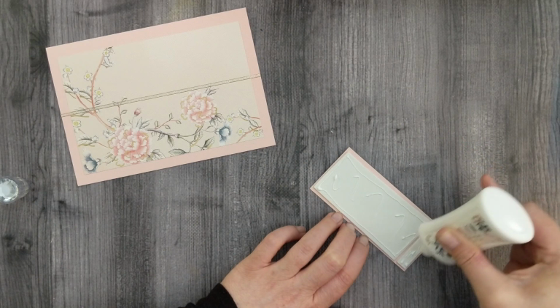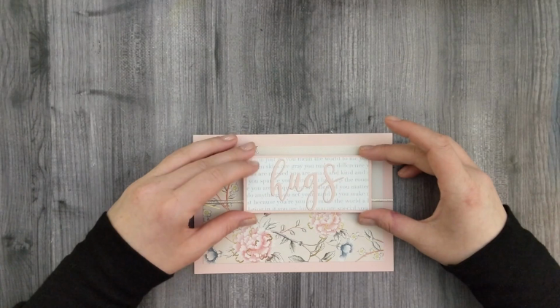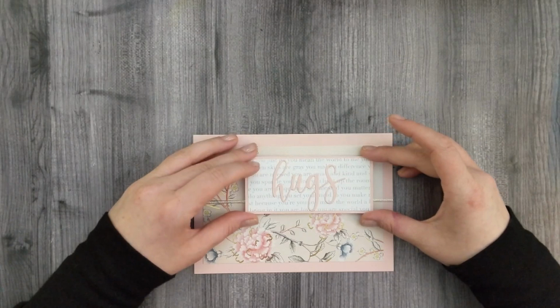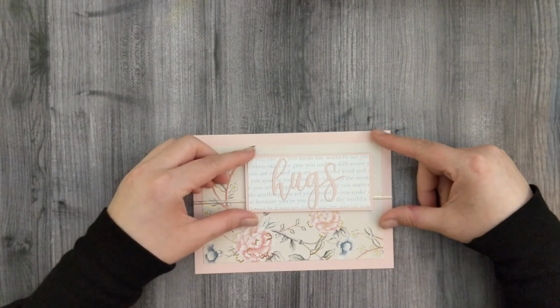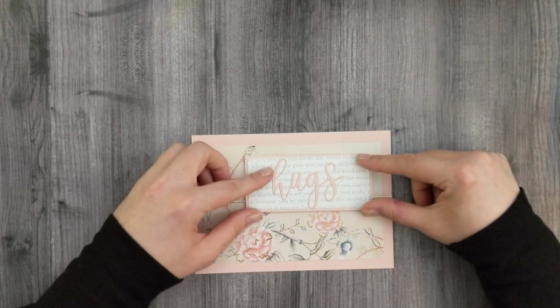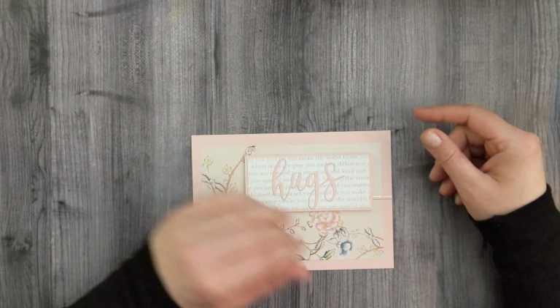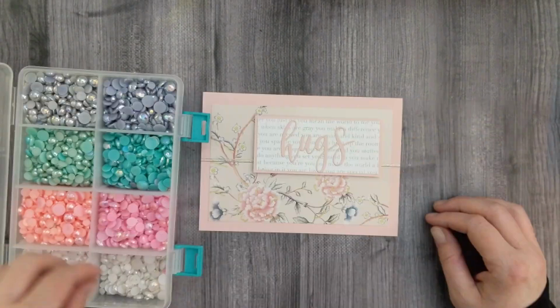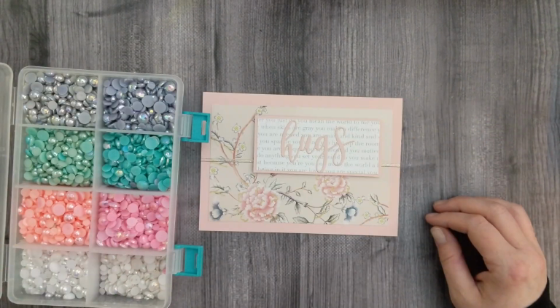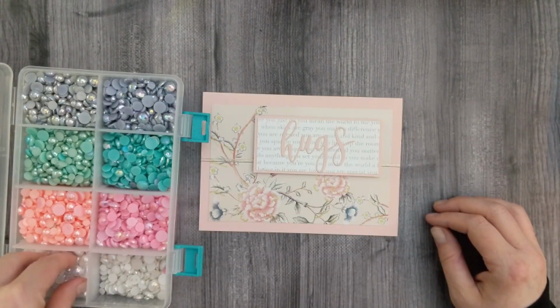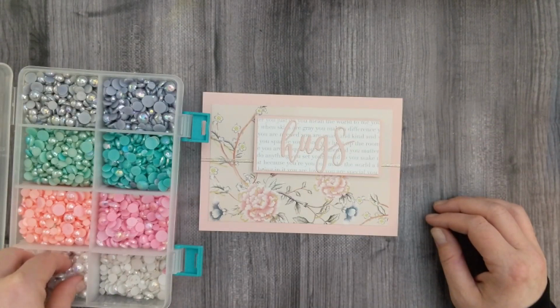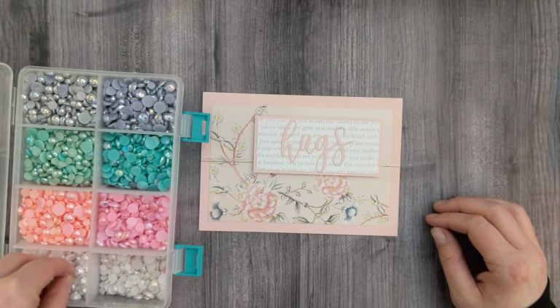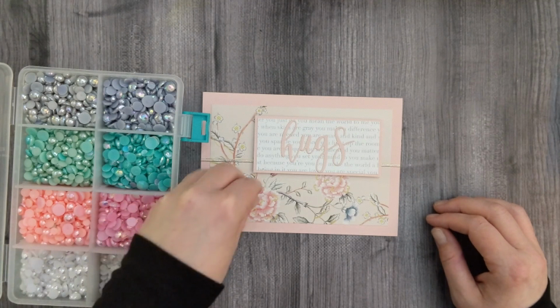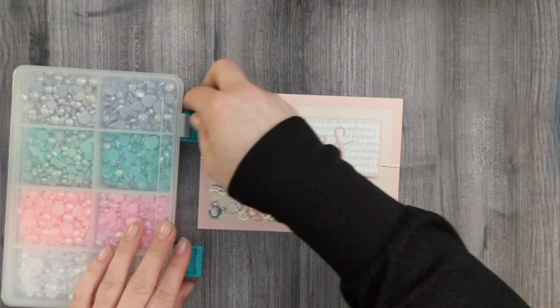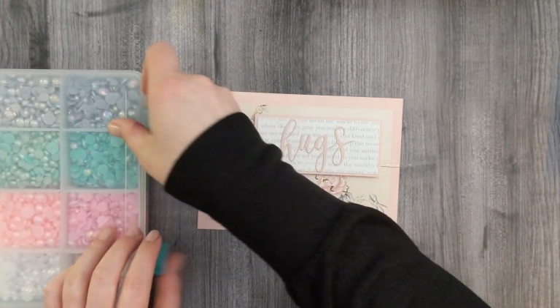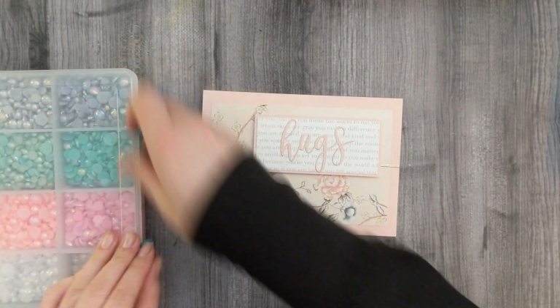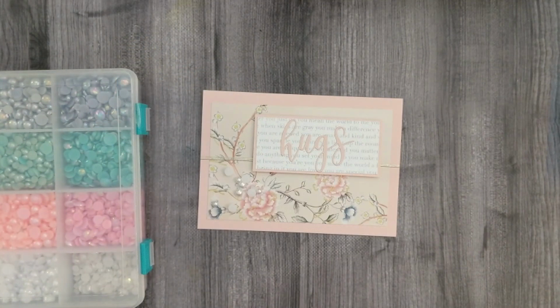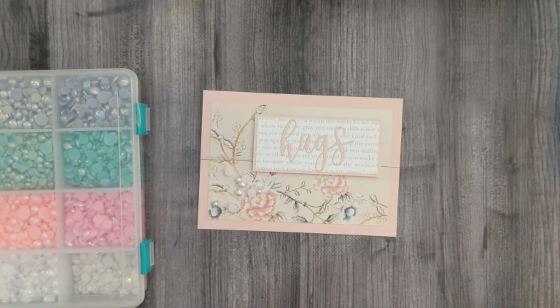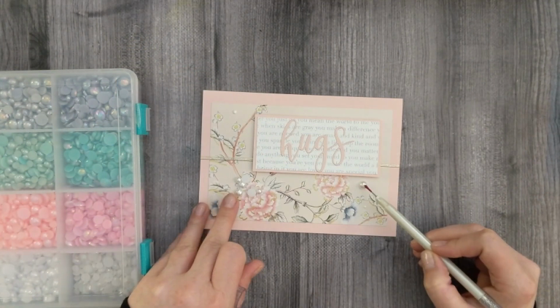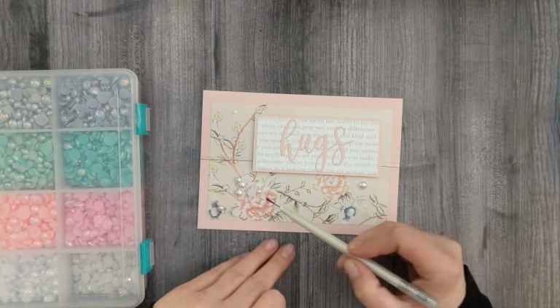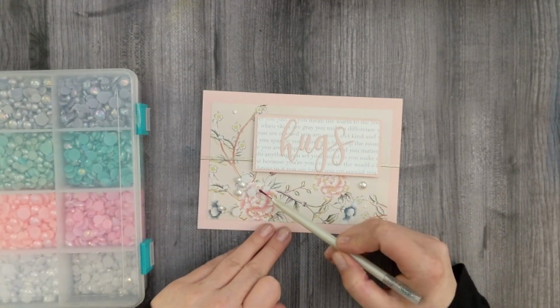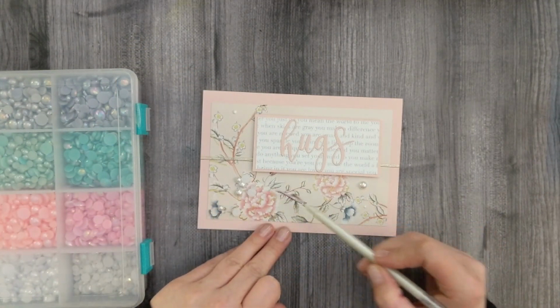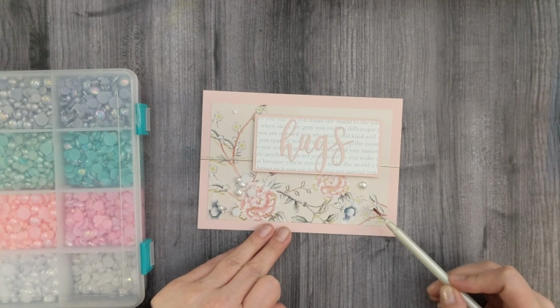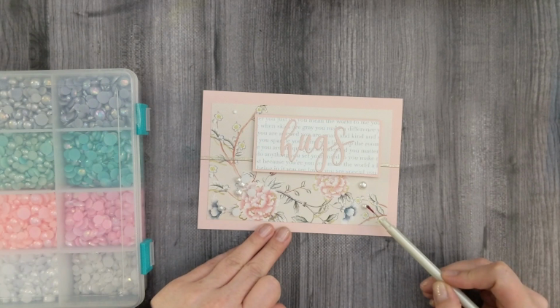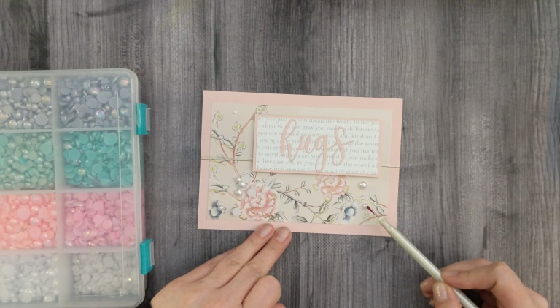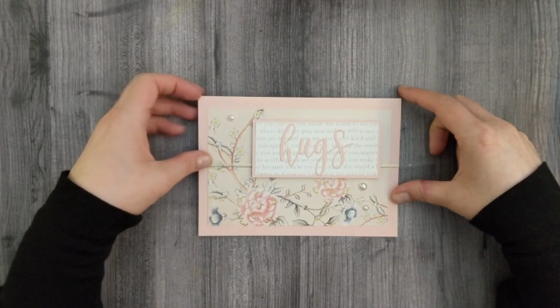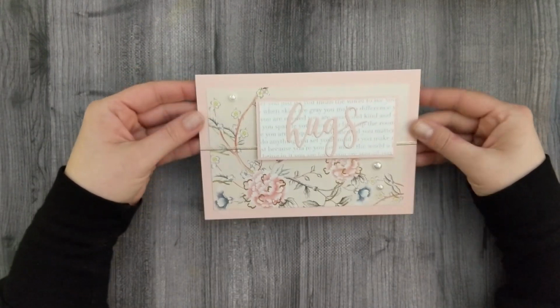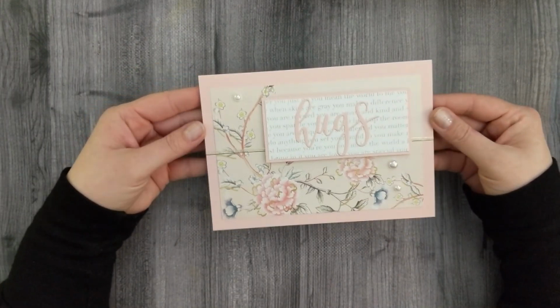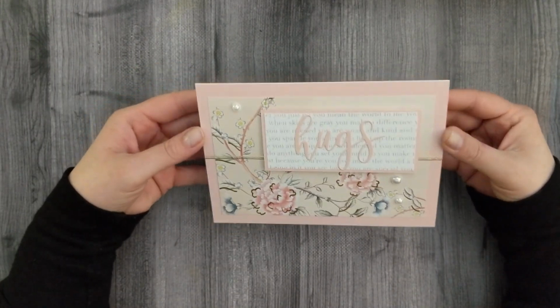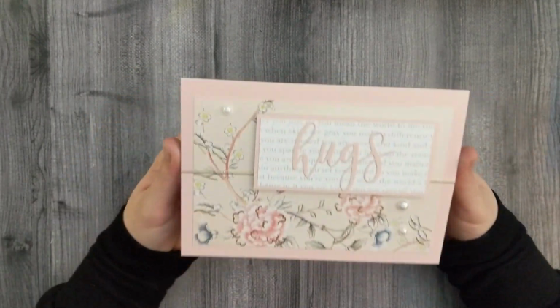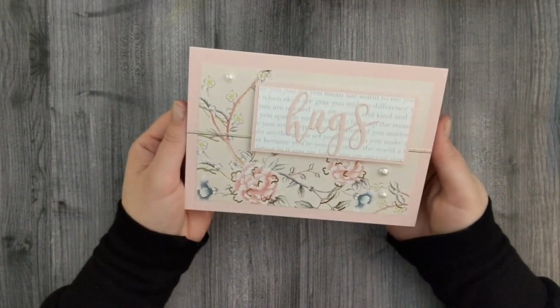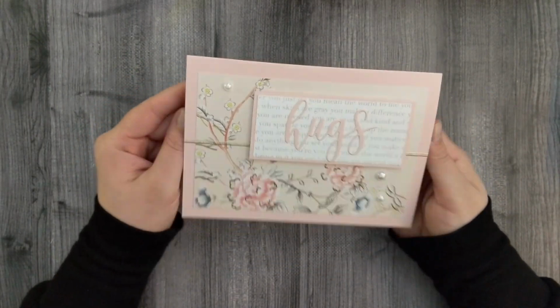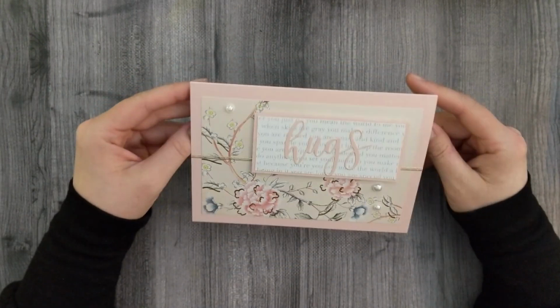Then I'm going to grab some white pearls and sprinkle those around my card. I'll use some adhesive and my jewel picker to place those down scattered around. And then that's it for this card — here's a close-up look at the finished card project.